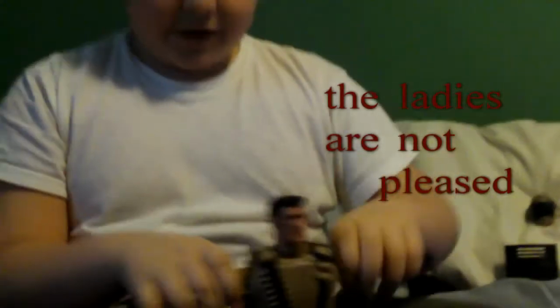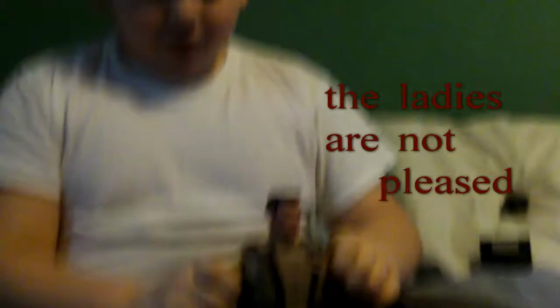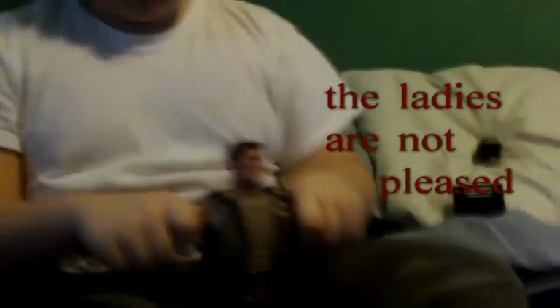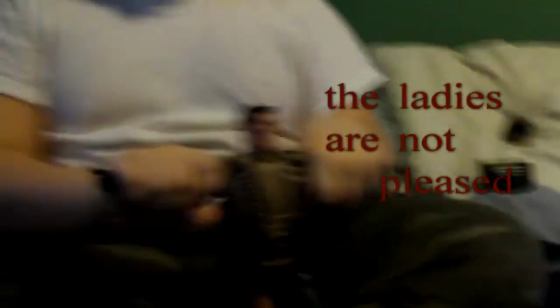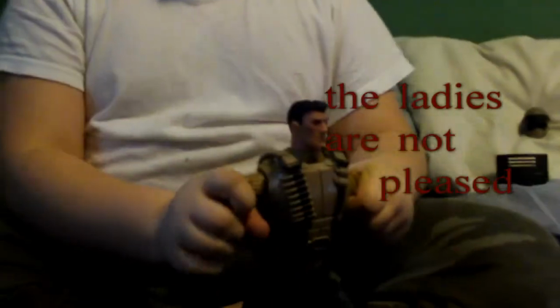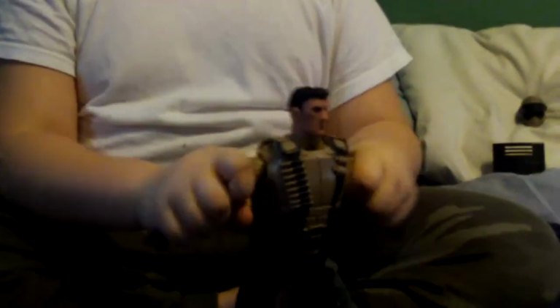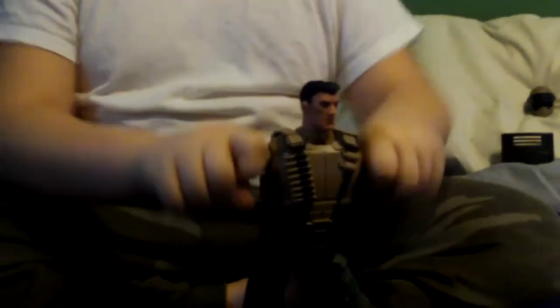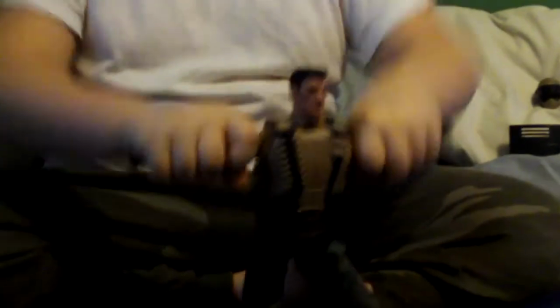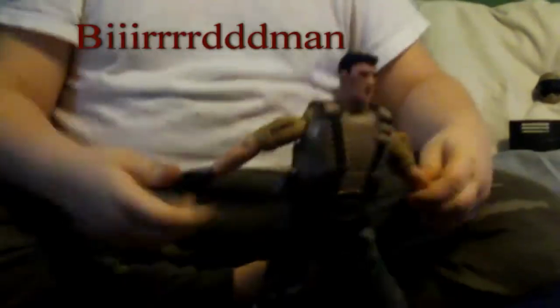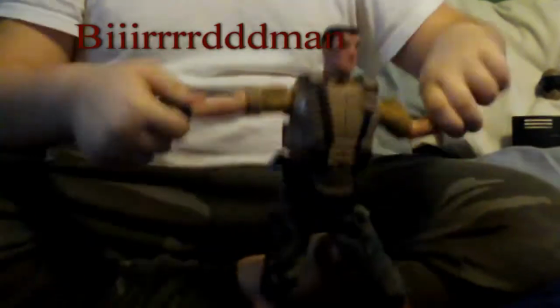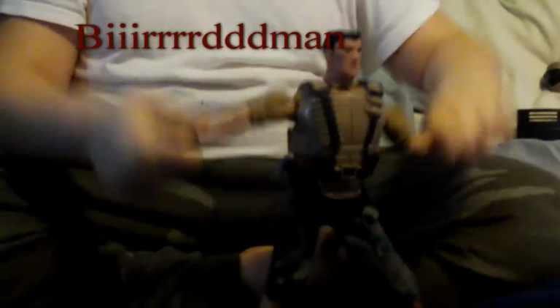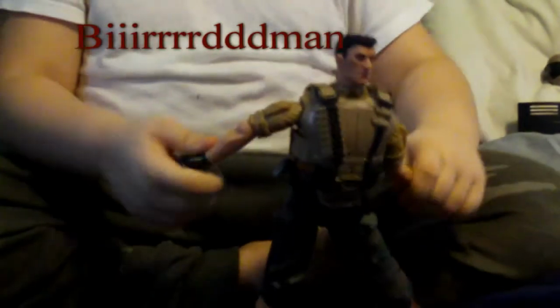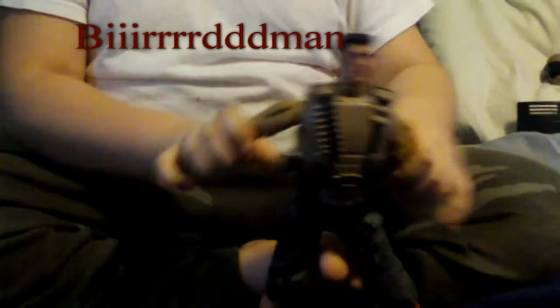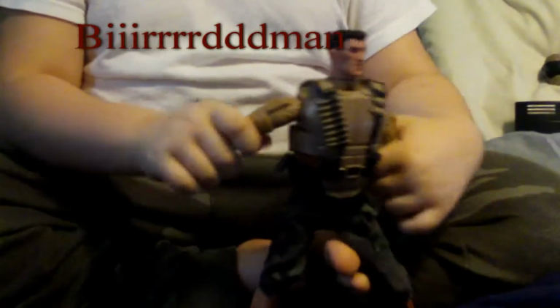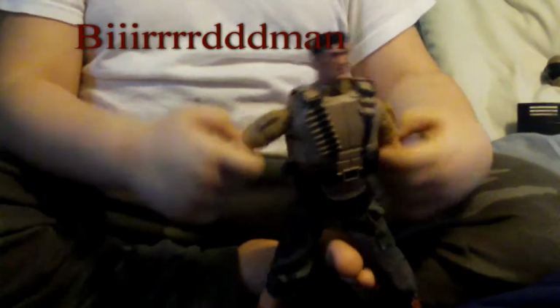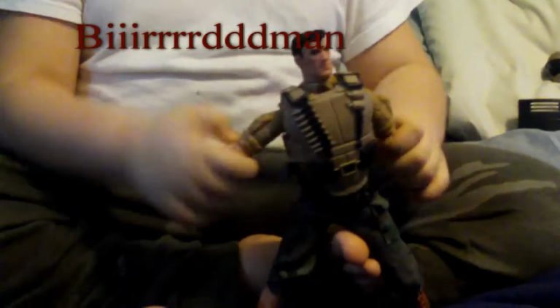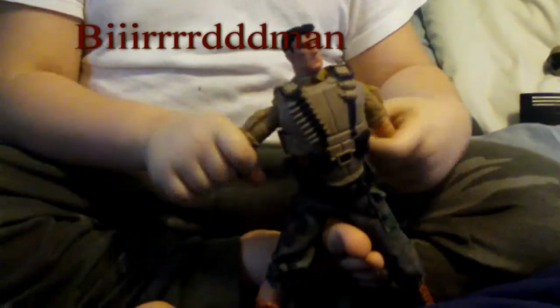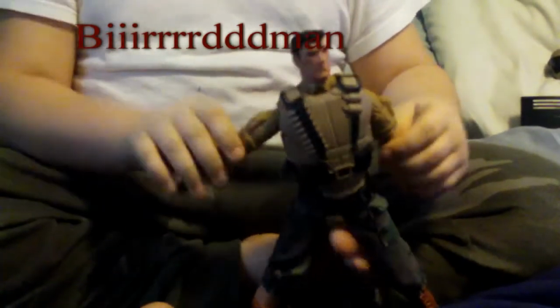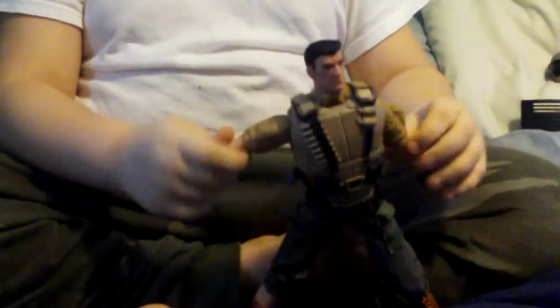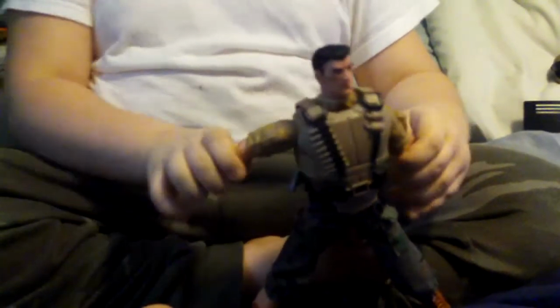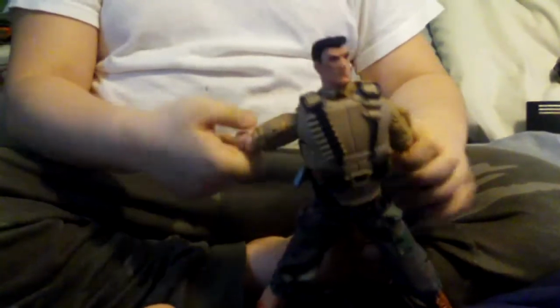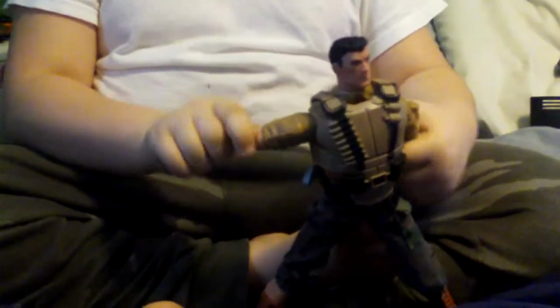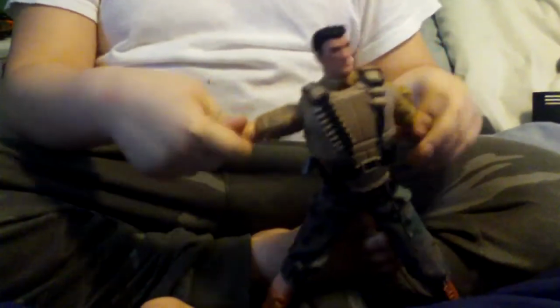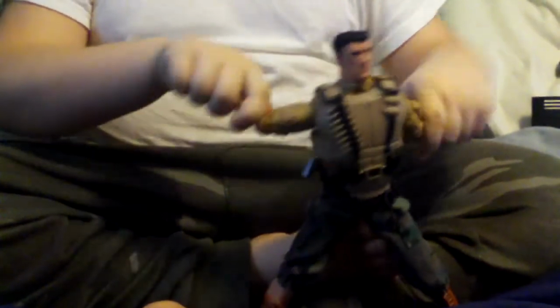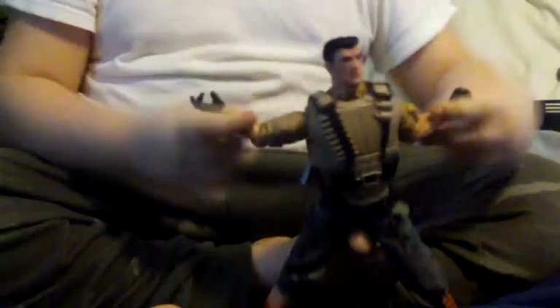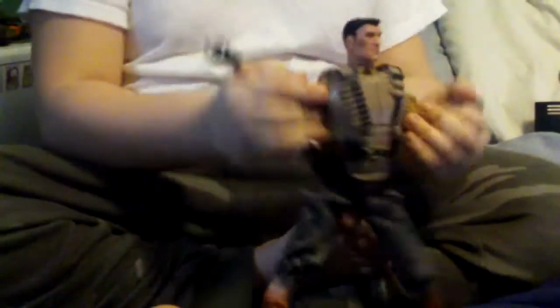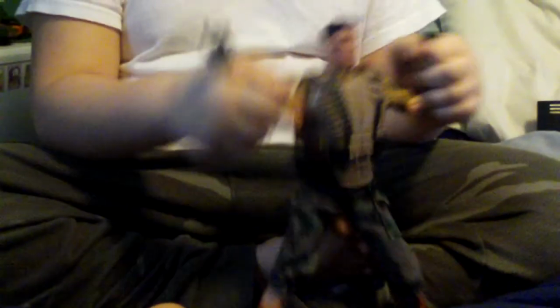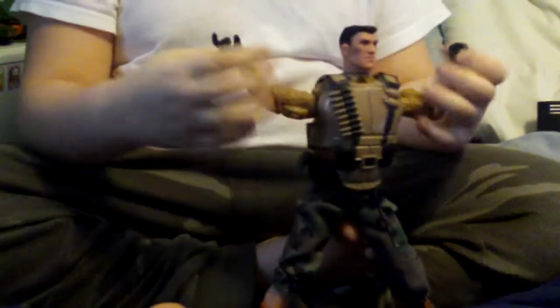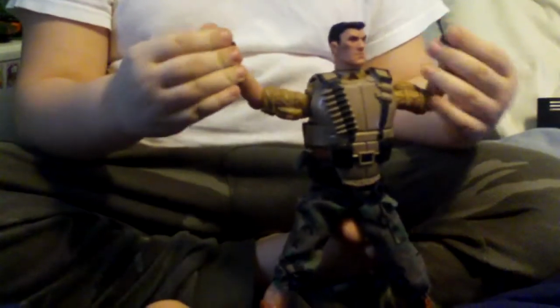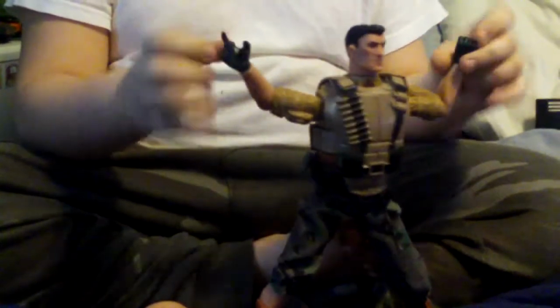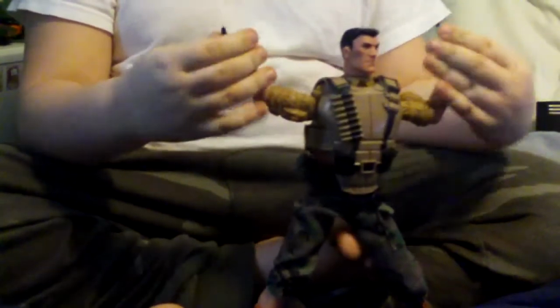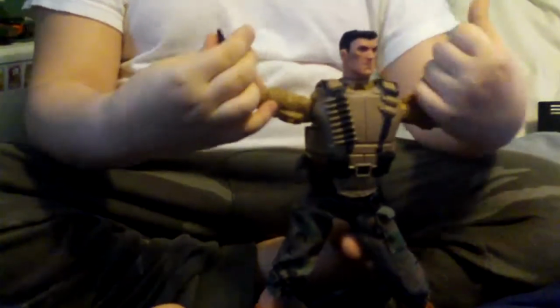Both of his shoulders go up and down so he can flap like he wants to fly. At the bicep, his arms turn and he can flex, and his wrists go 360.